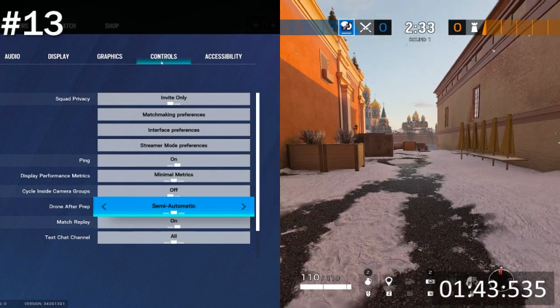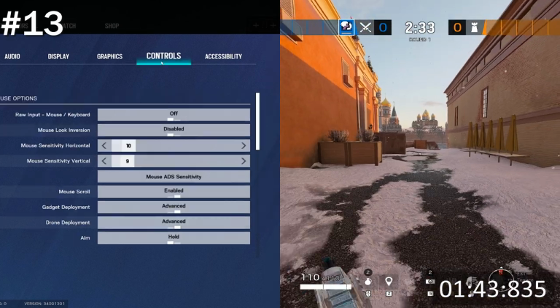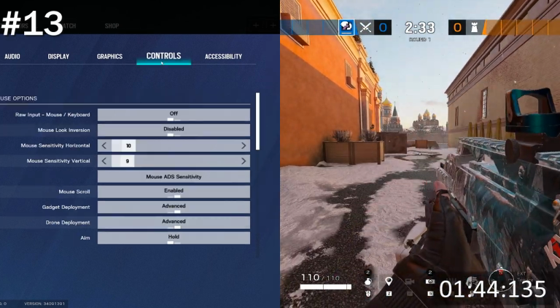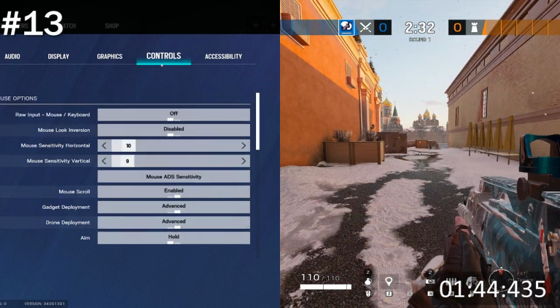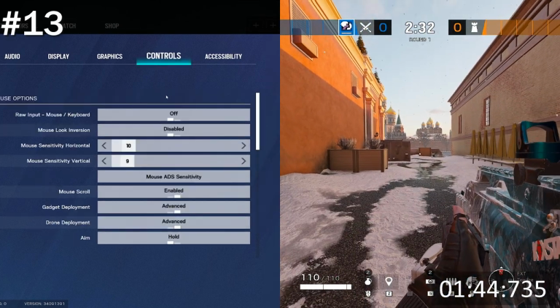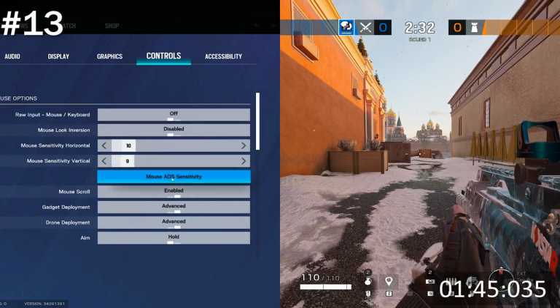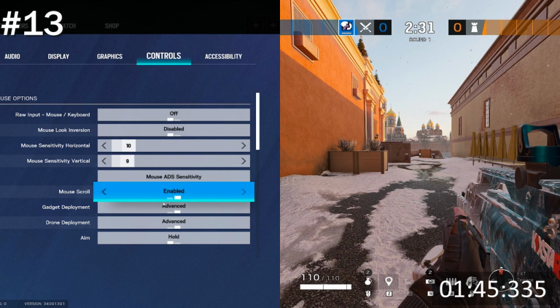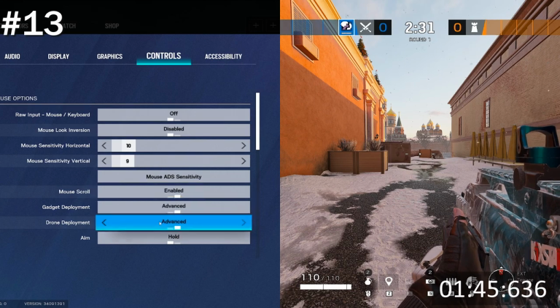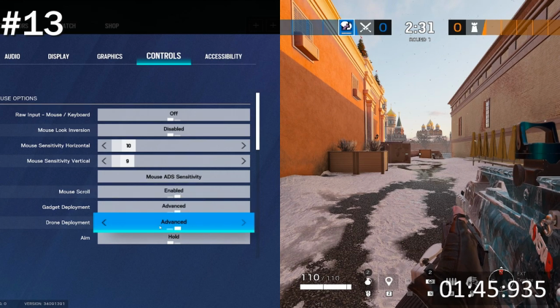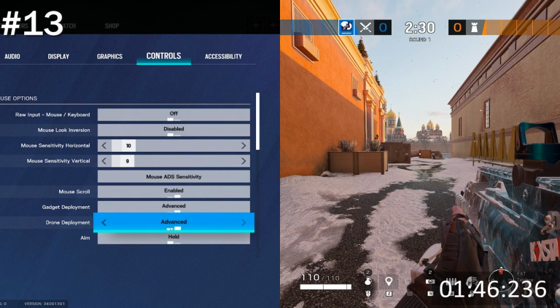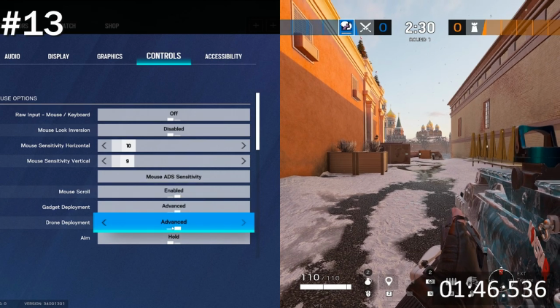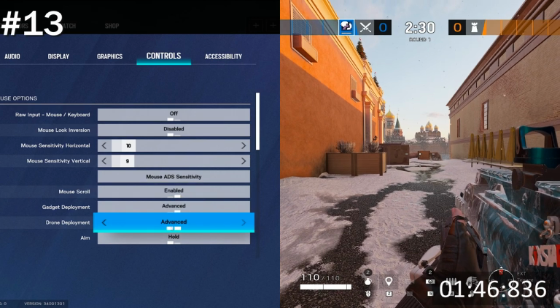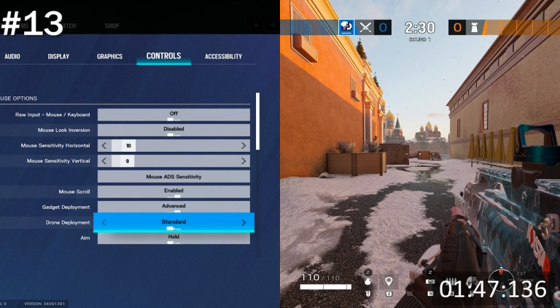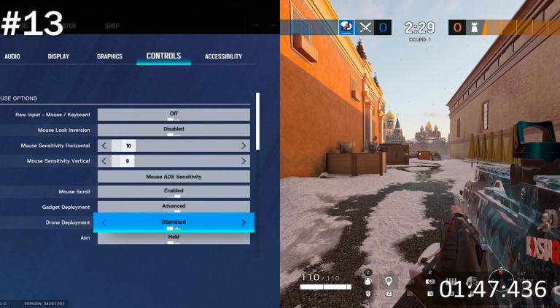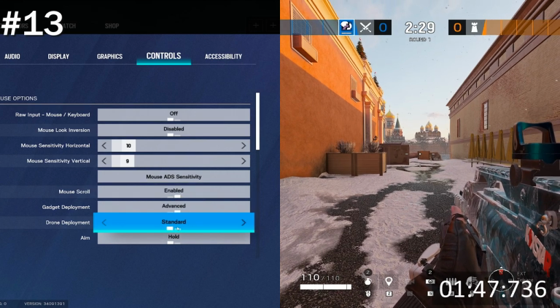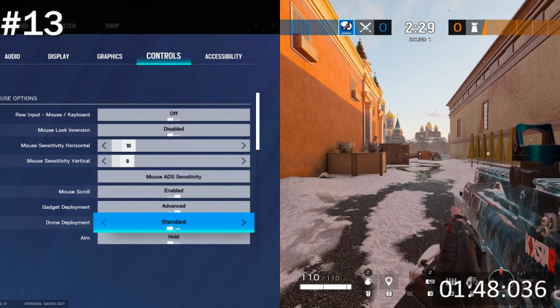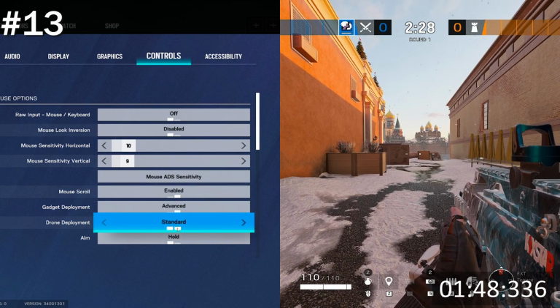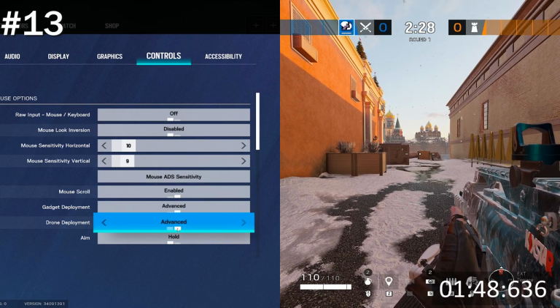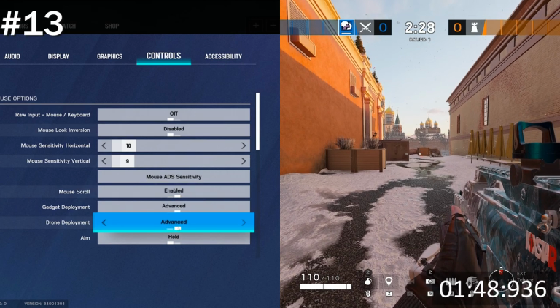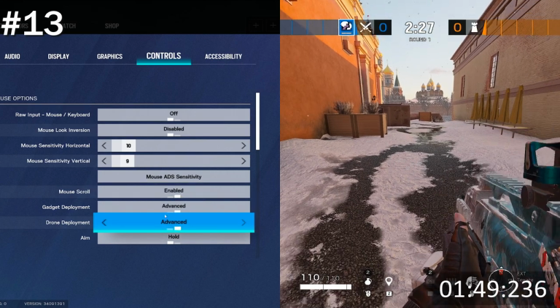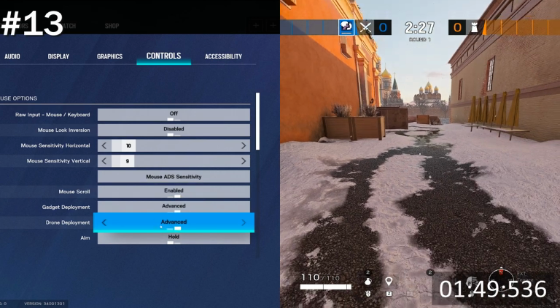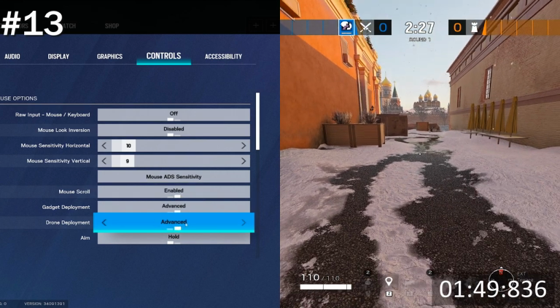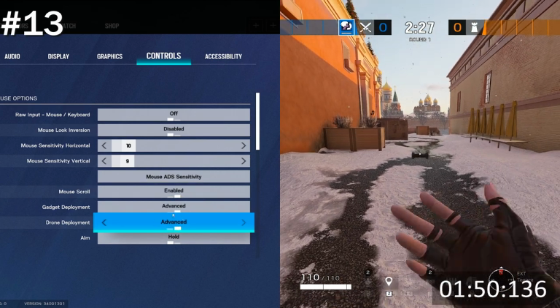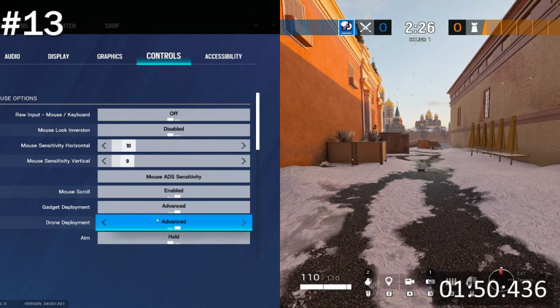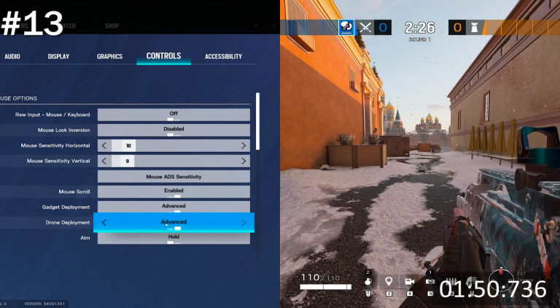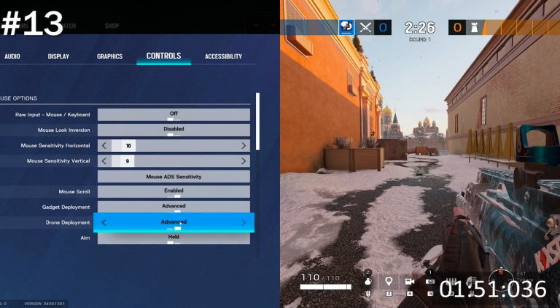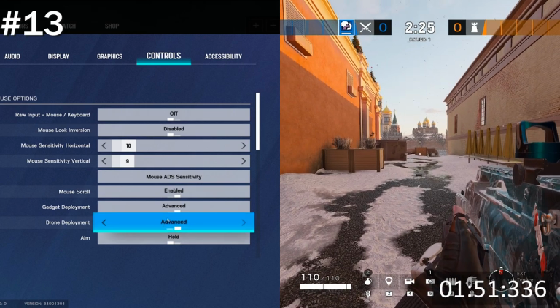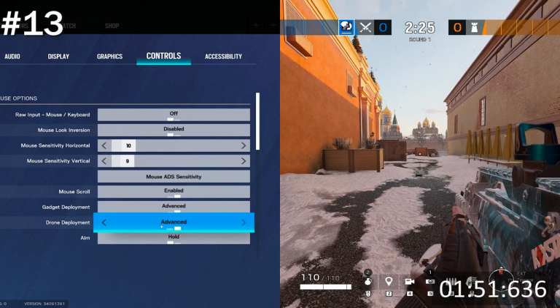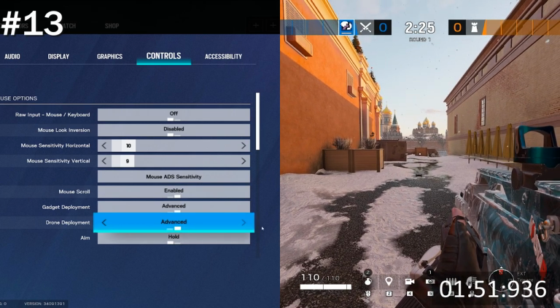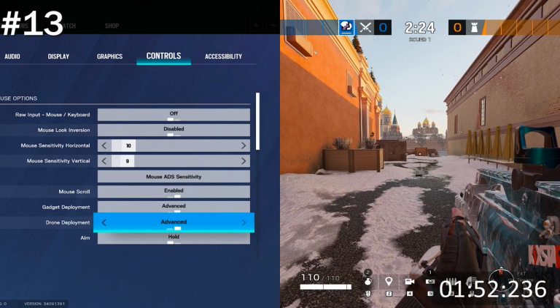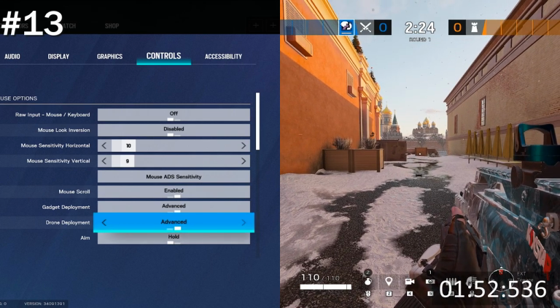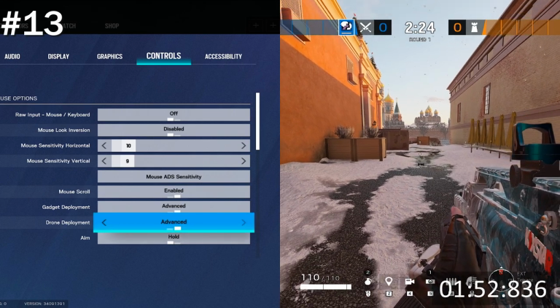Similarly, there's an option on the Controls tab called Drone Deployment. Setting this to advance means you won't automatically jump onto a drone as soon as you throw it, which can sometimes save your life.